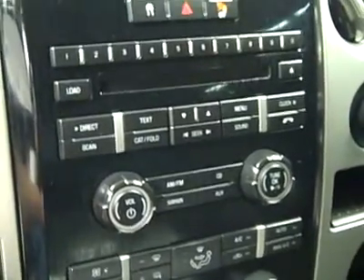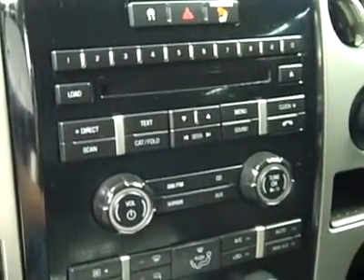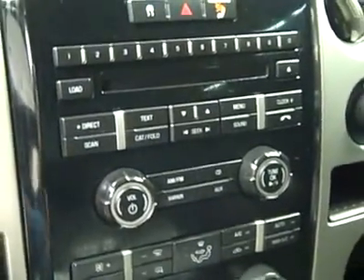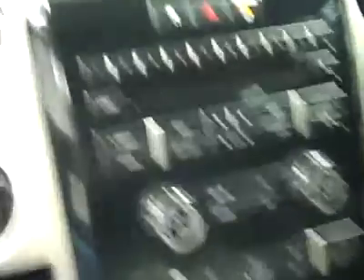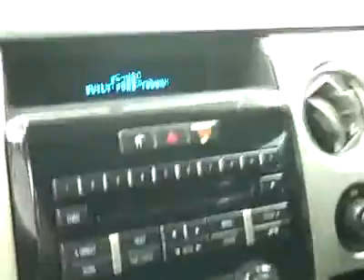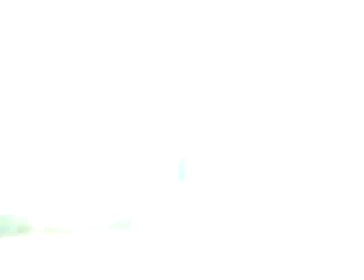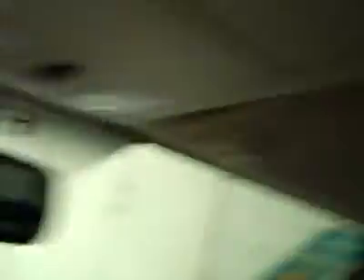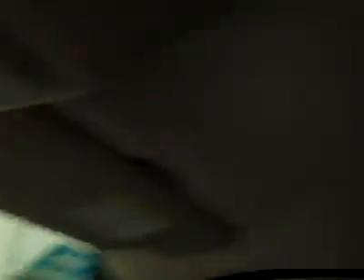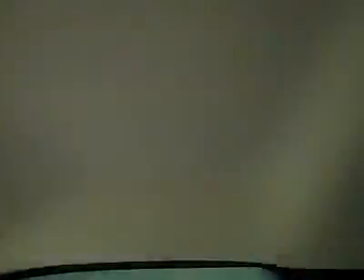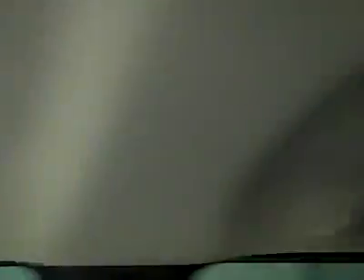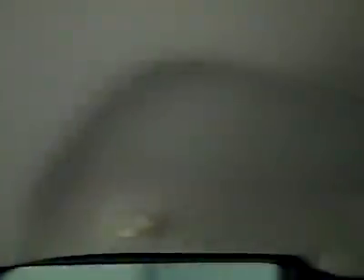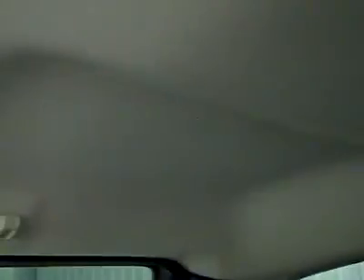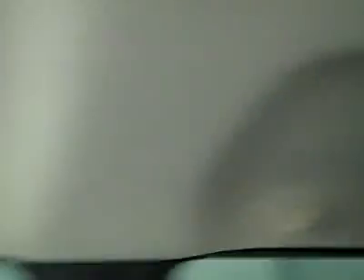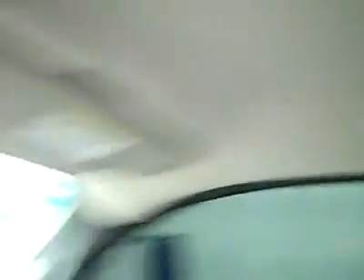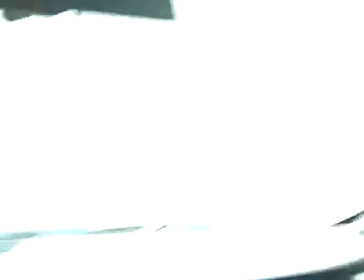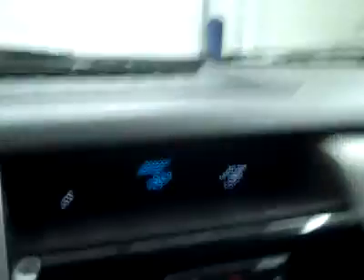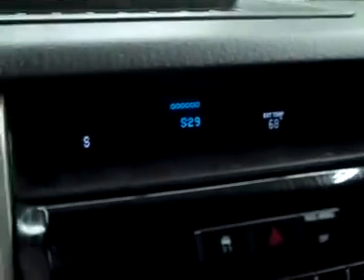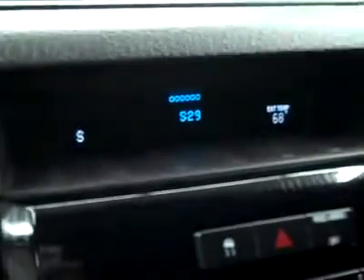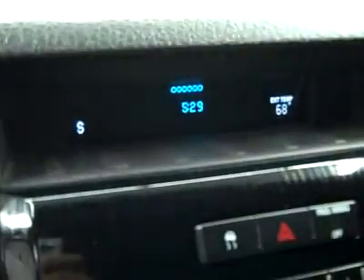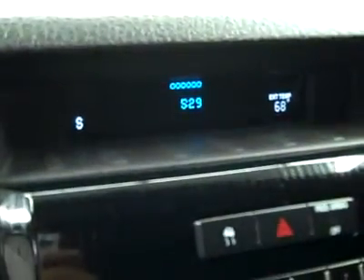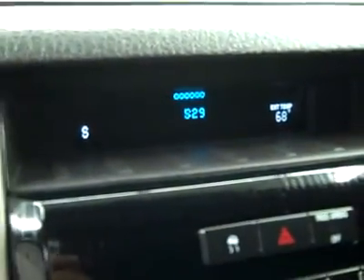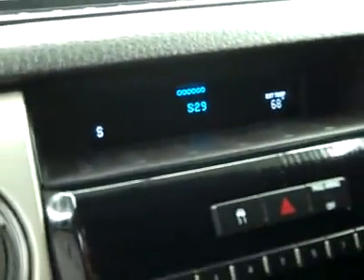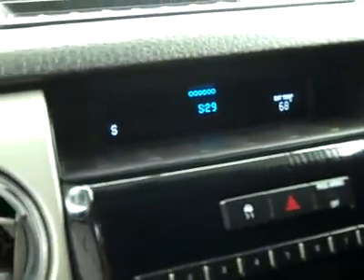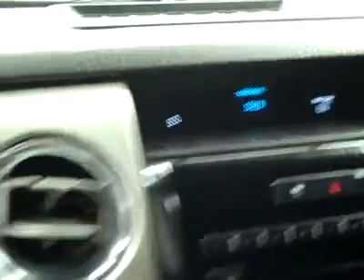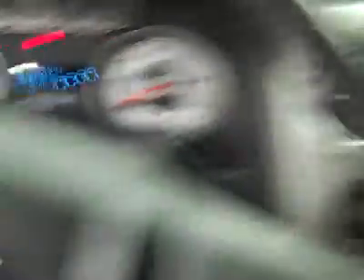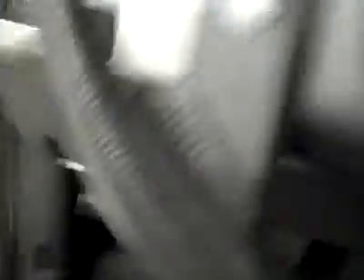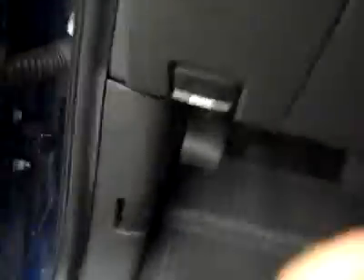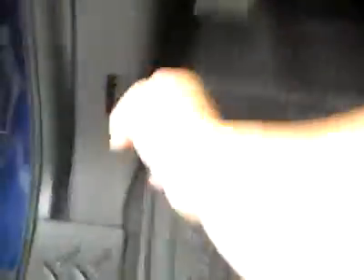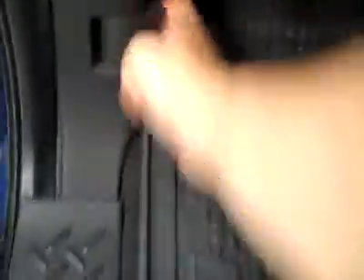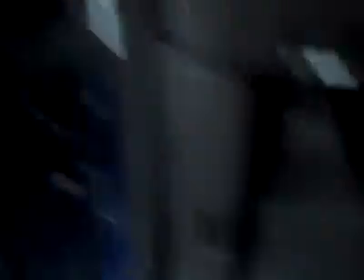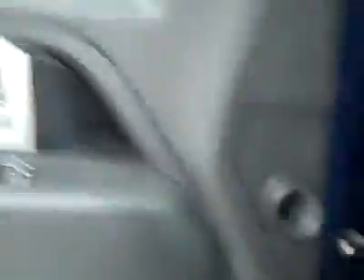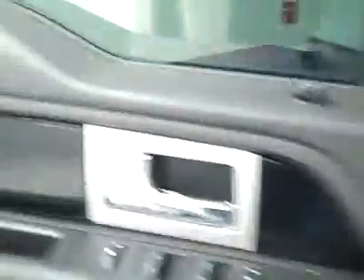She fires right up. The headliner is in great shape all the way back. There are side curtain airbags, looks like a 6-disc CD changer, and there is a compass and temperature in the dash. Interior looks great — let's check under the hood.